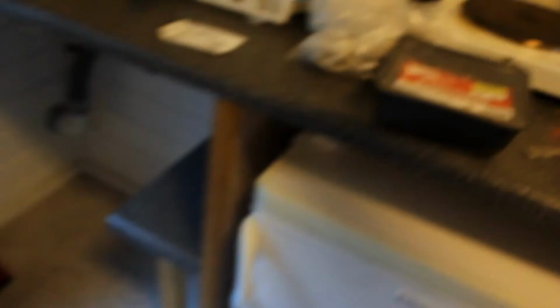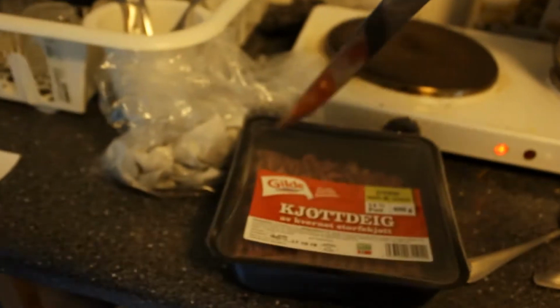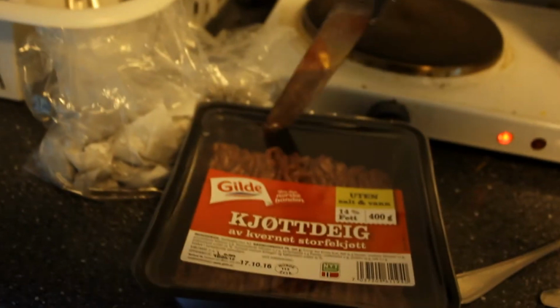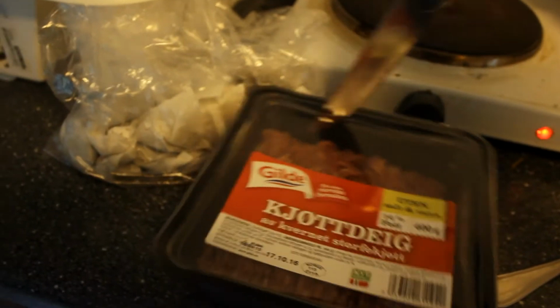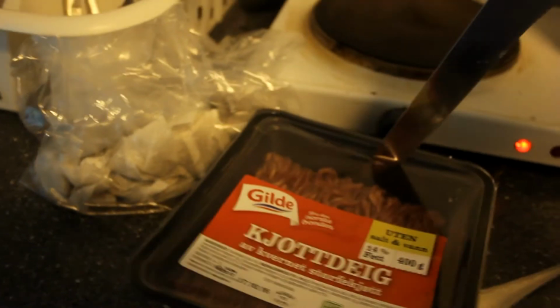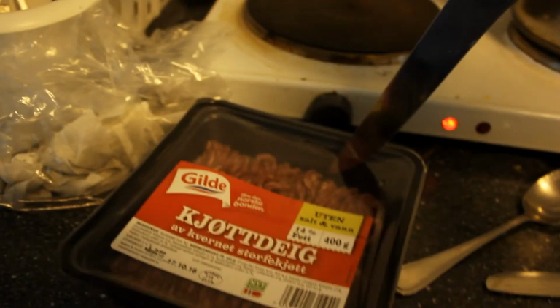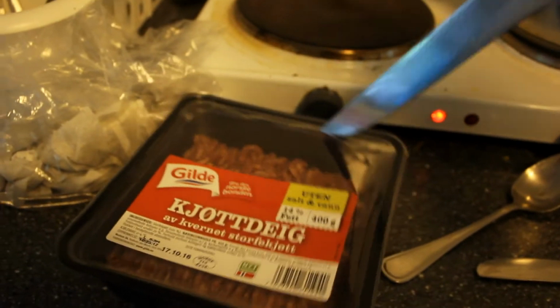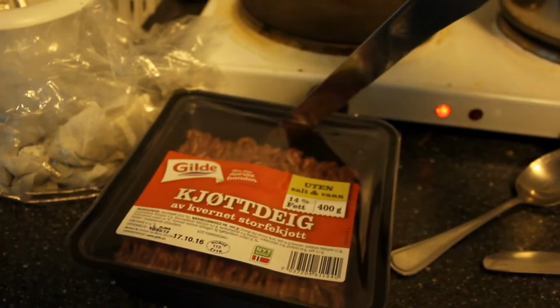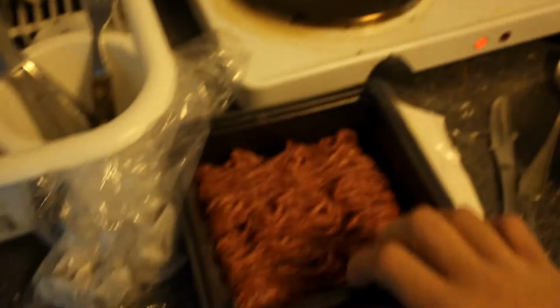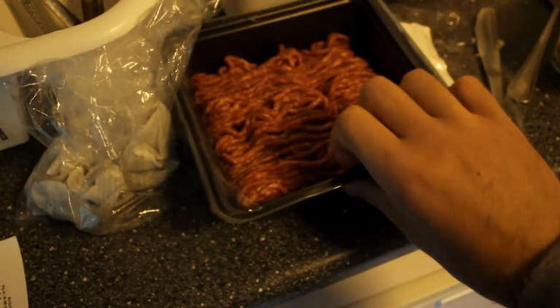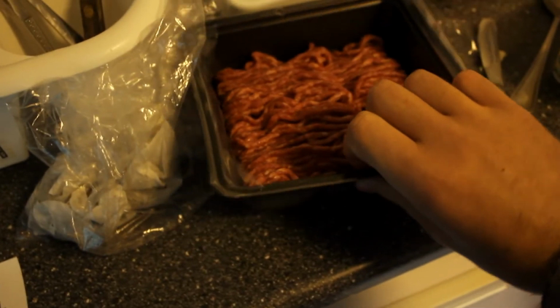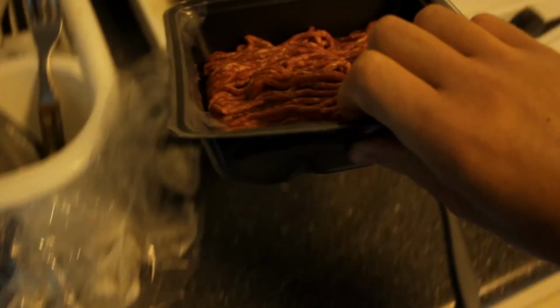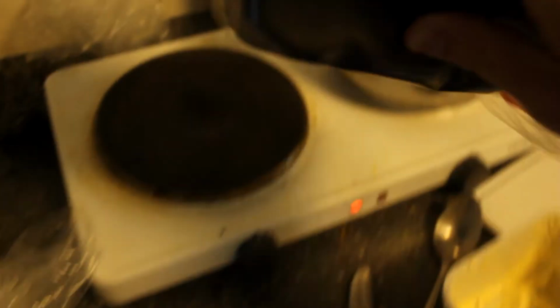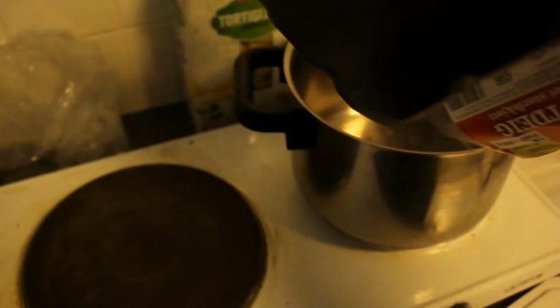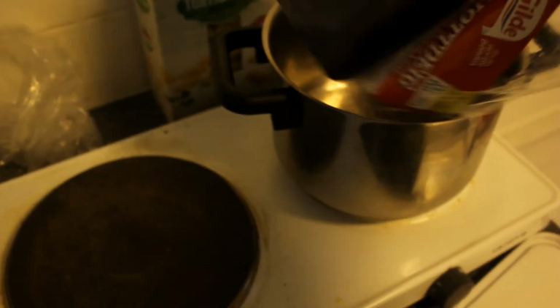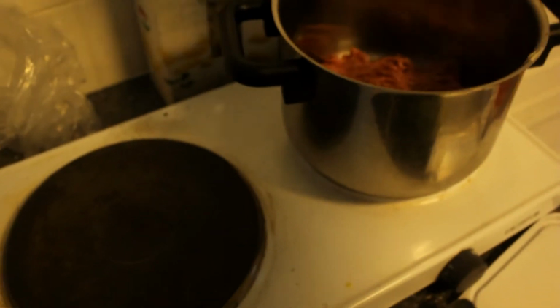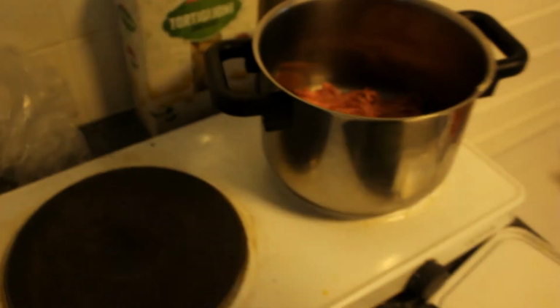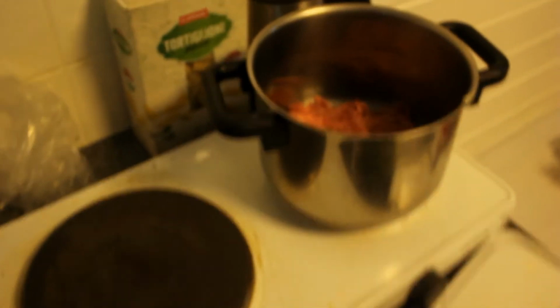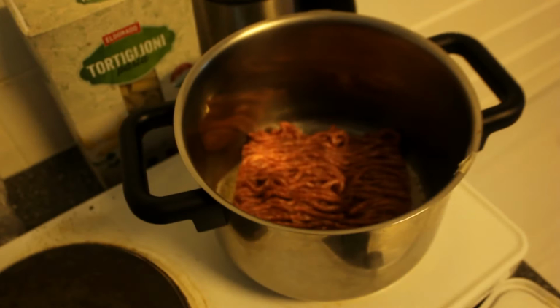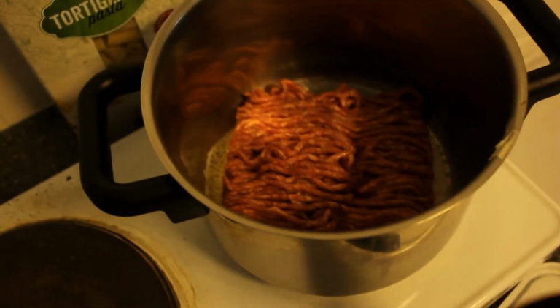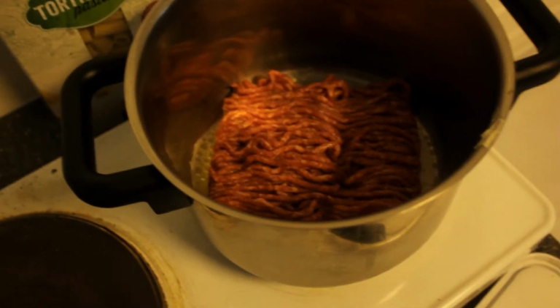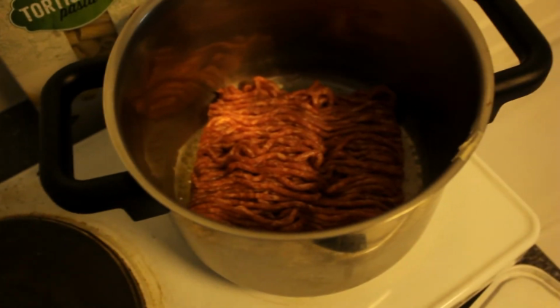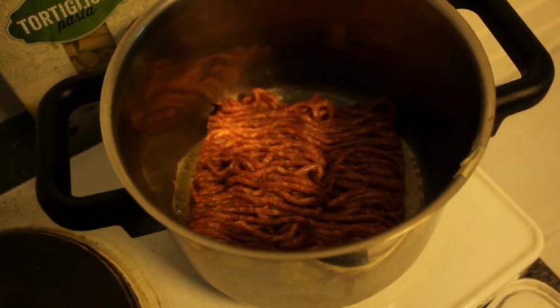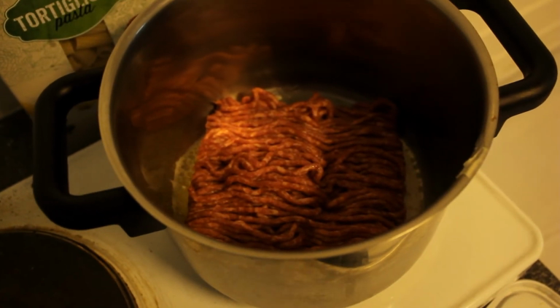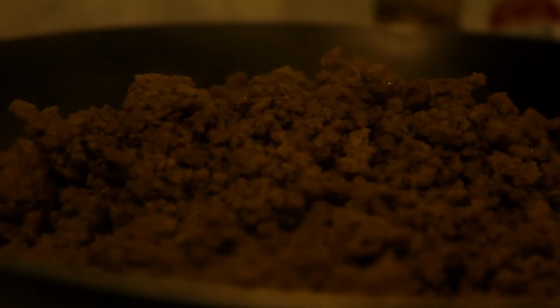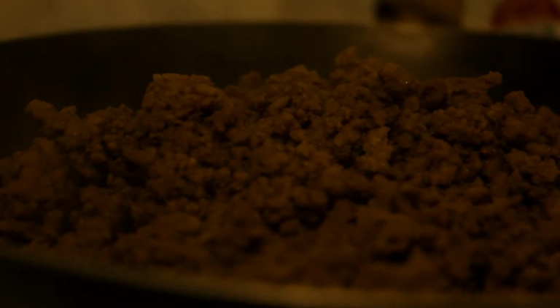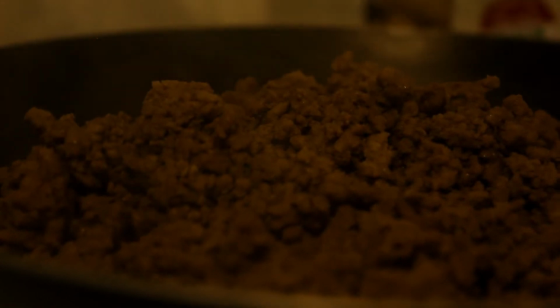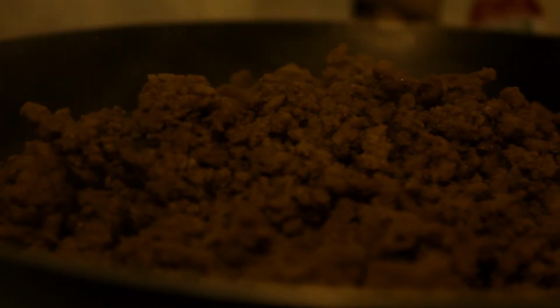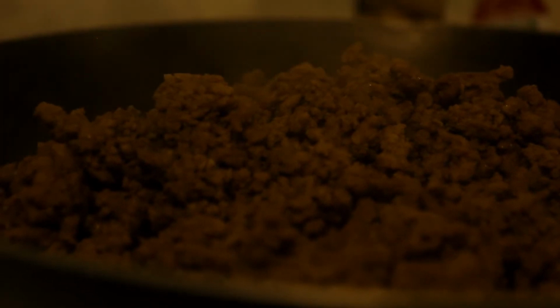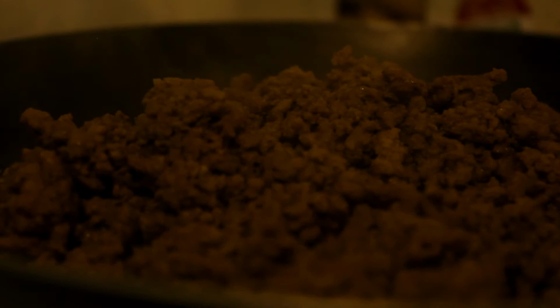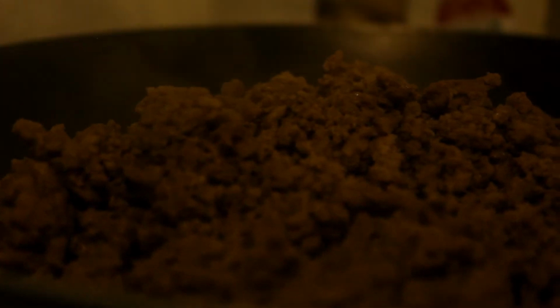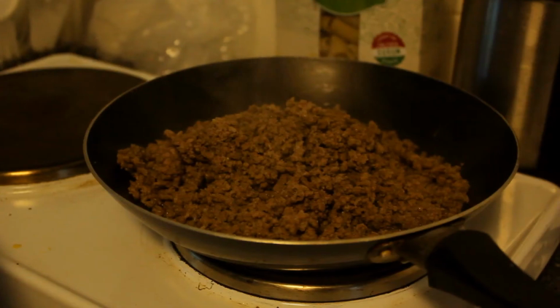Just to chop open the mince quickly. Chop open the mince? Yeah. You just want to elegantly put it in there, I guess. You want to brown the mince.